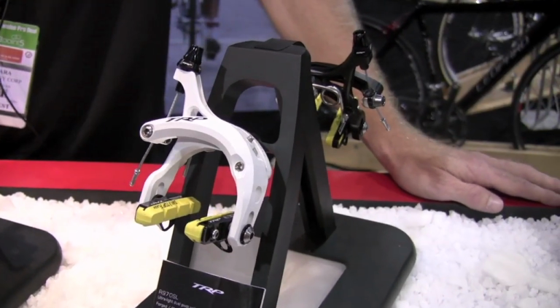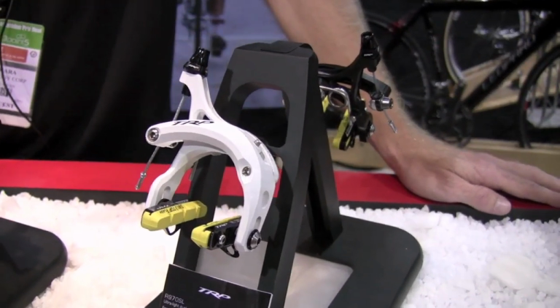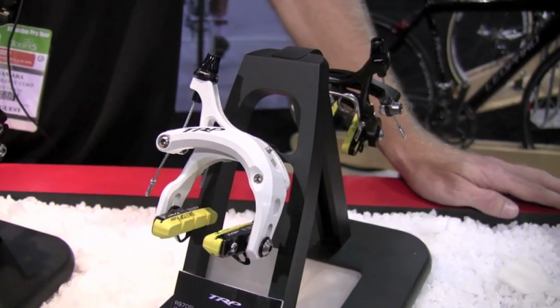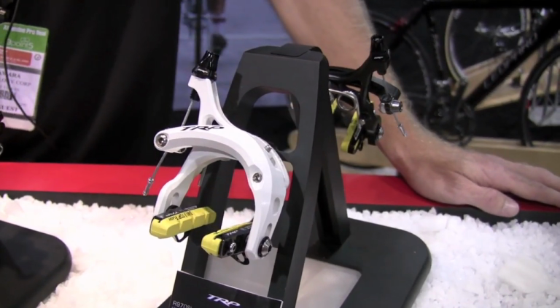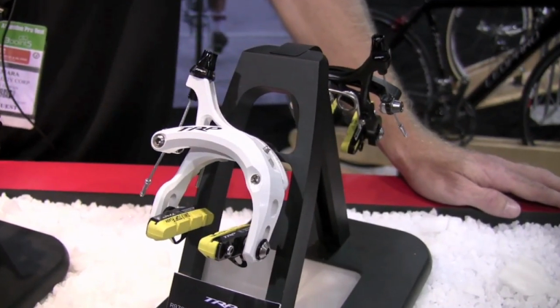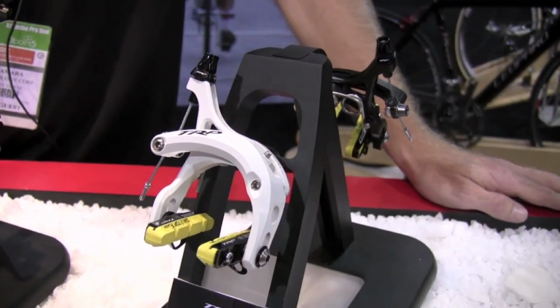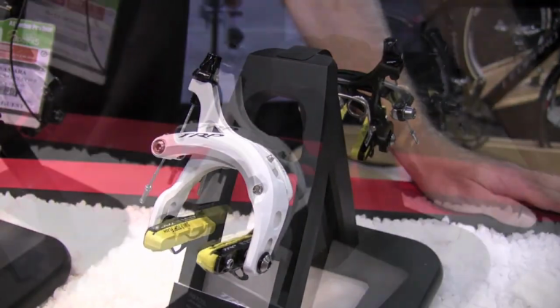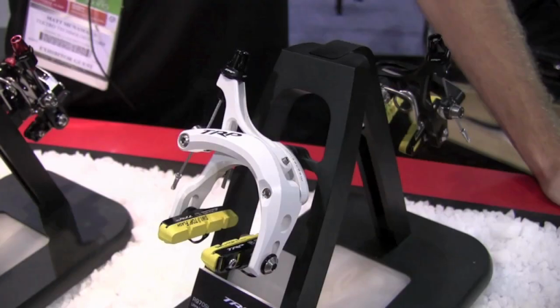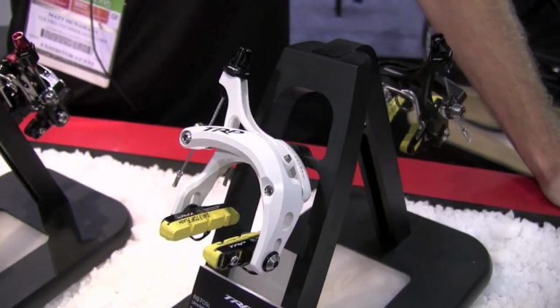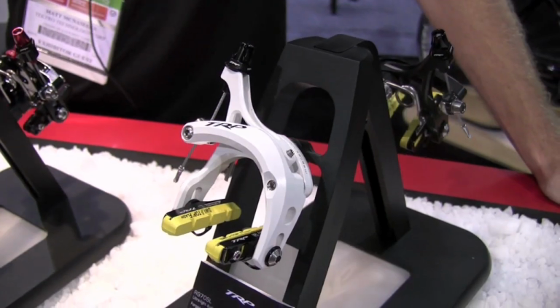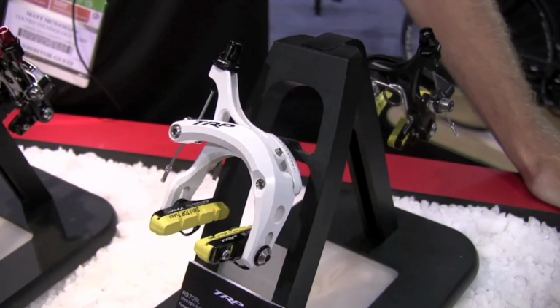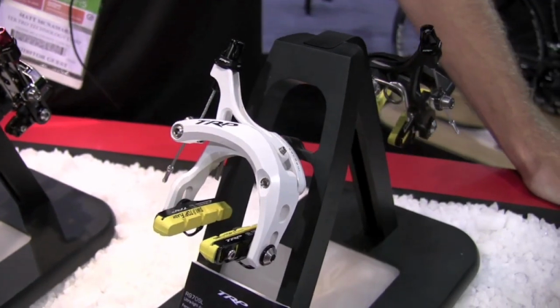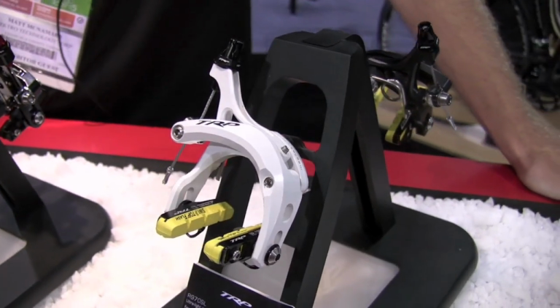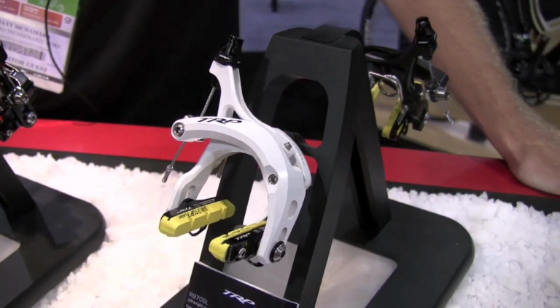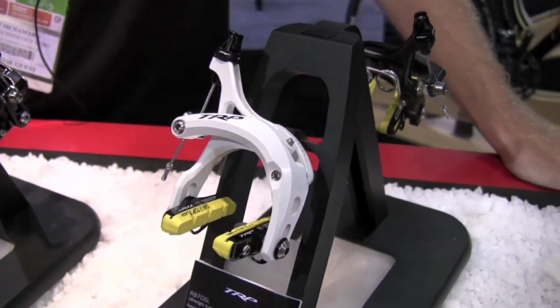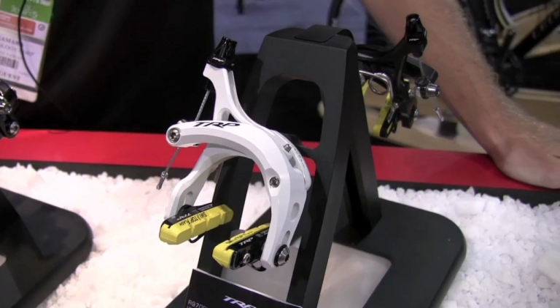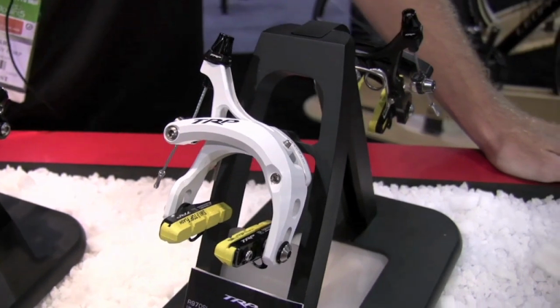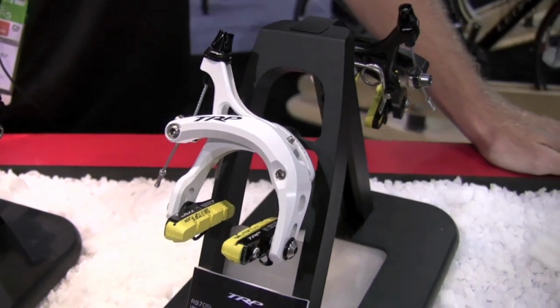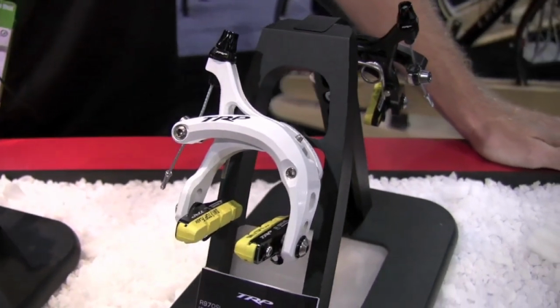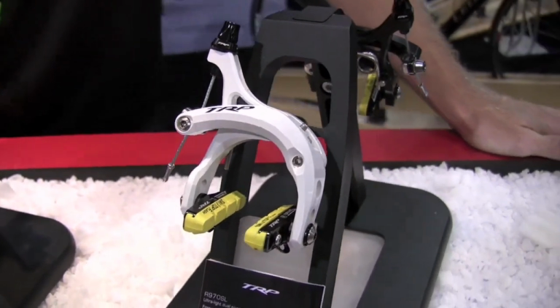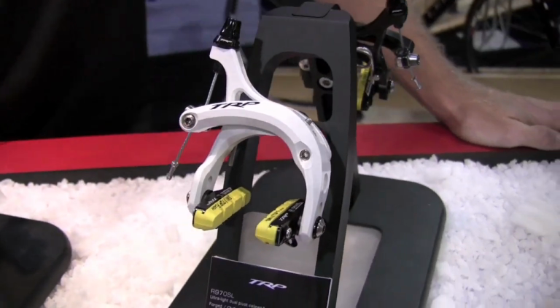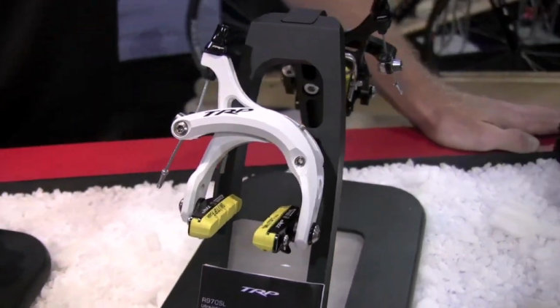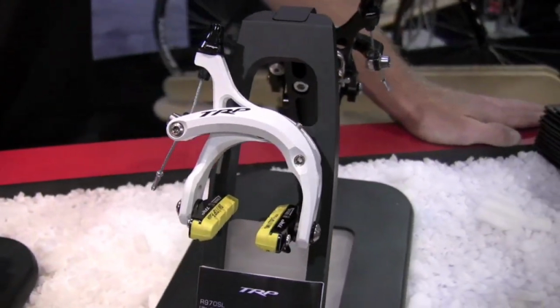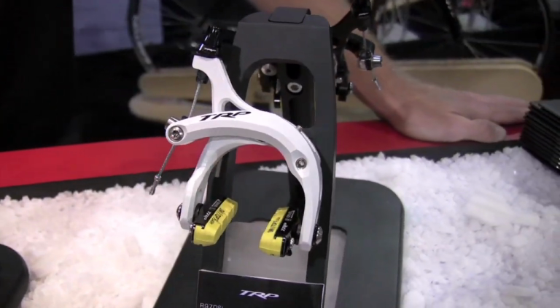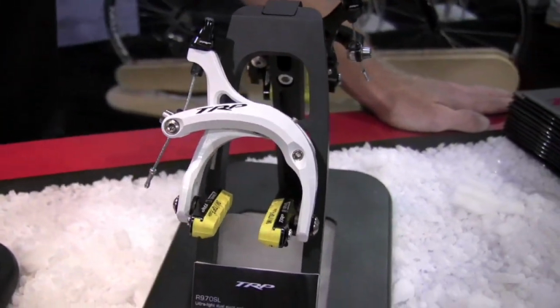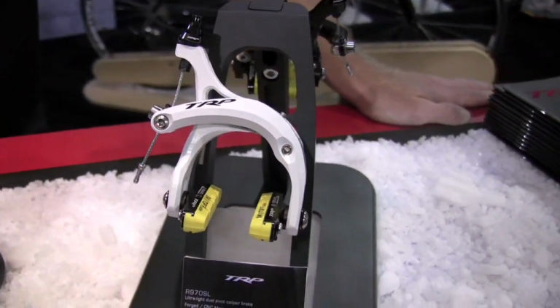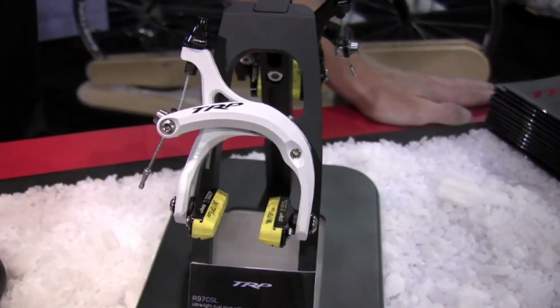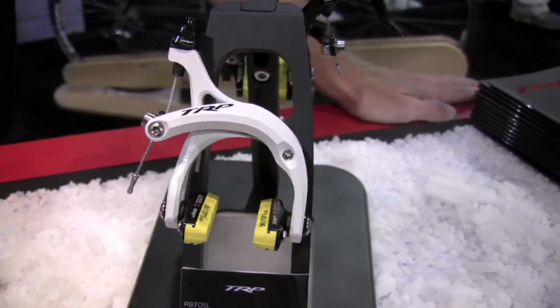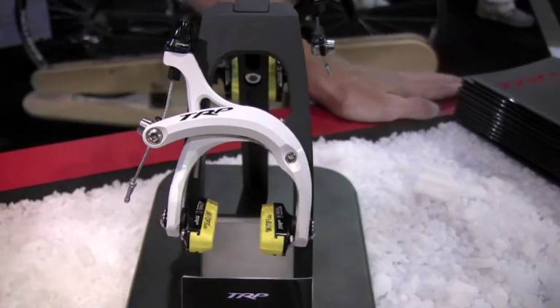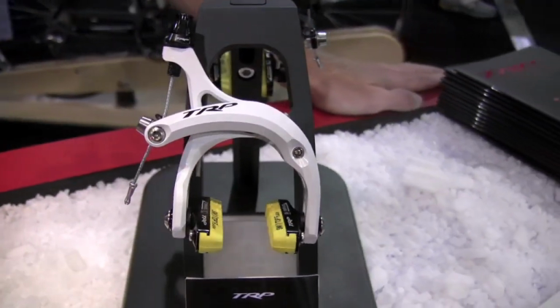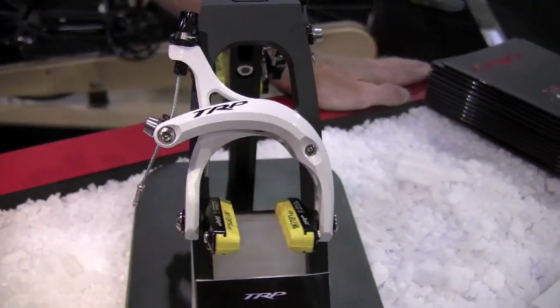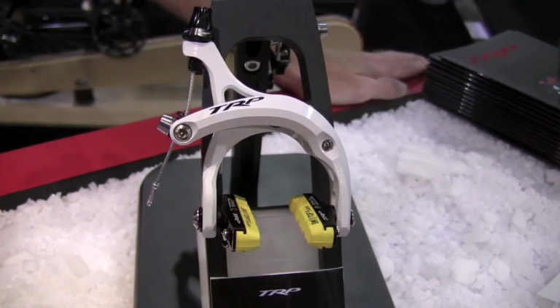Retail price point is $600. The brake will be available to the public starting in December — some models are in stores now, but production really ramps up in December of this year.